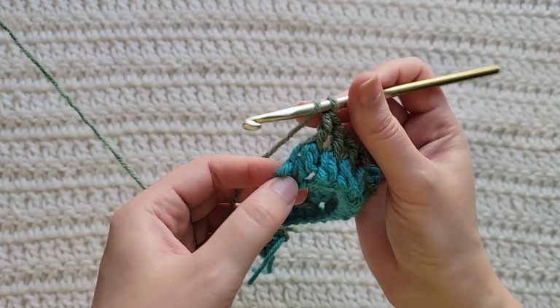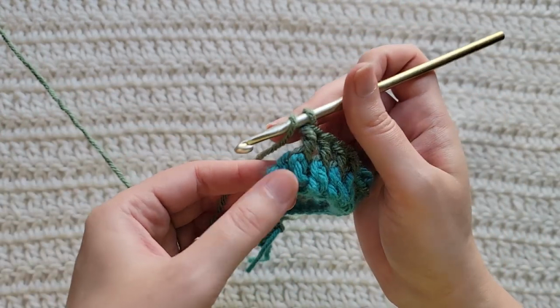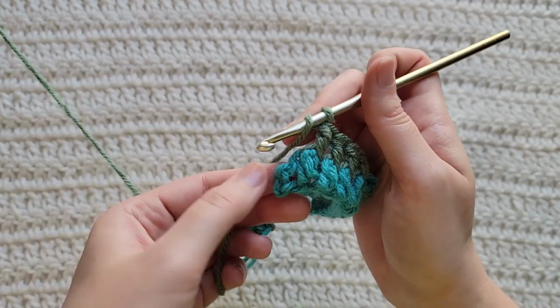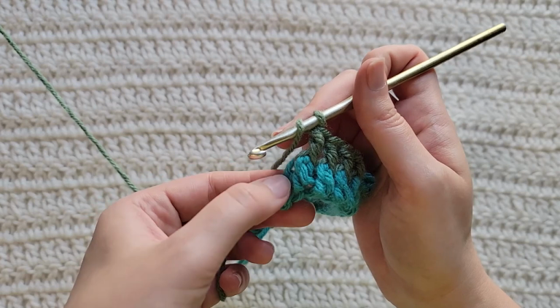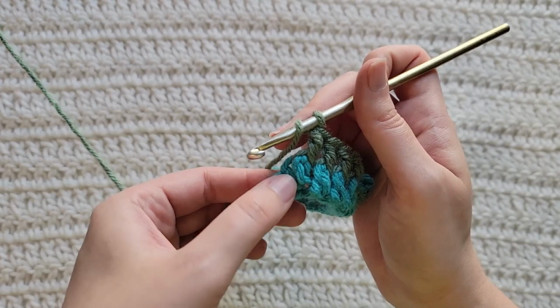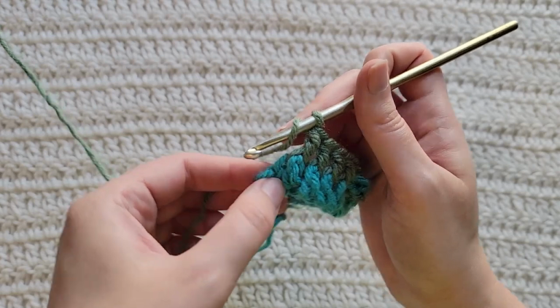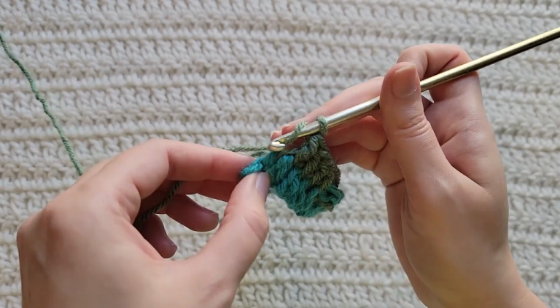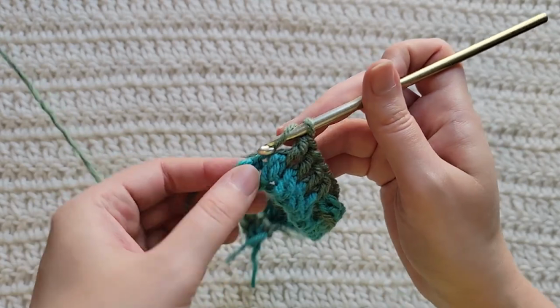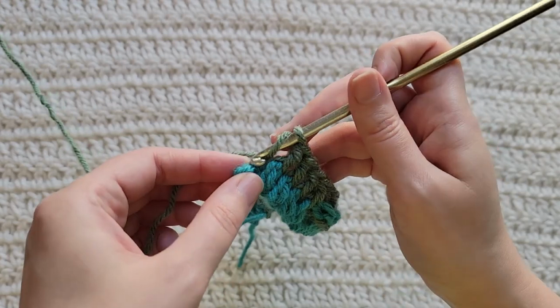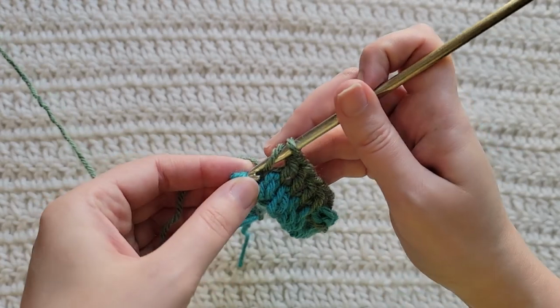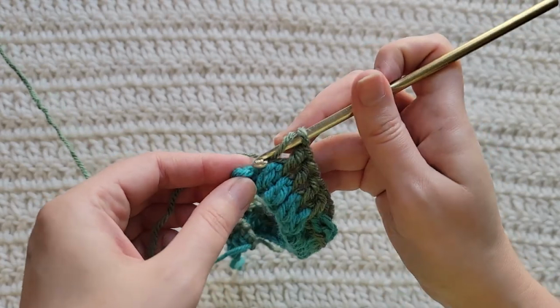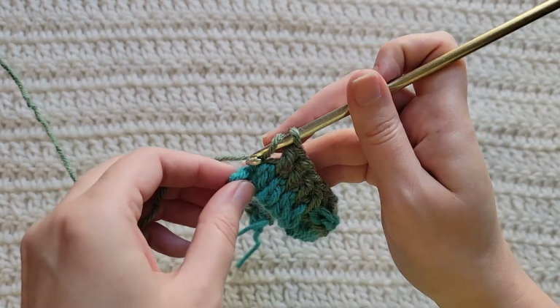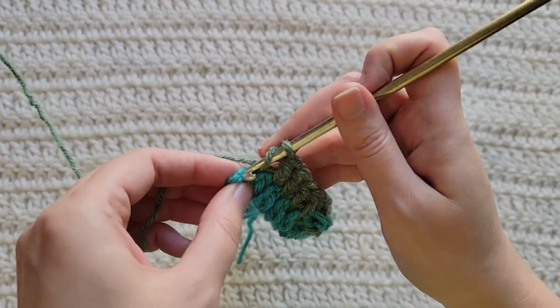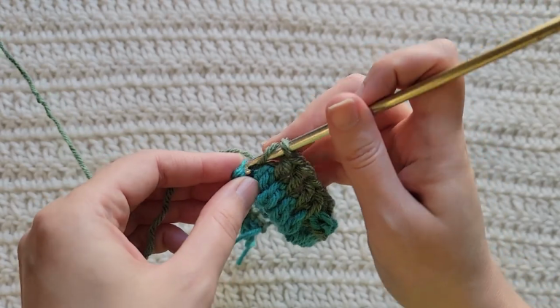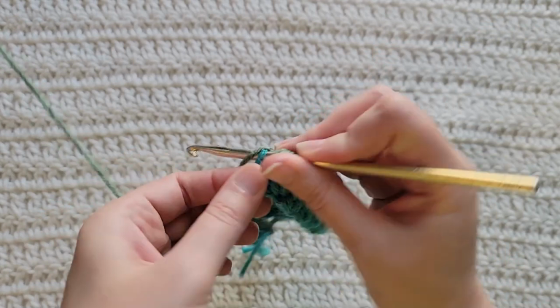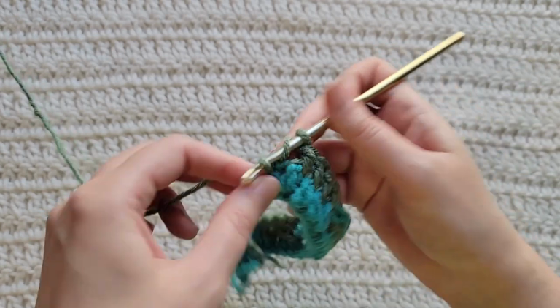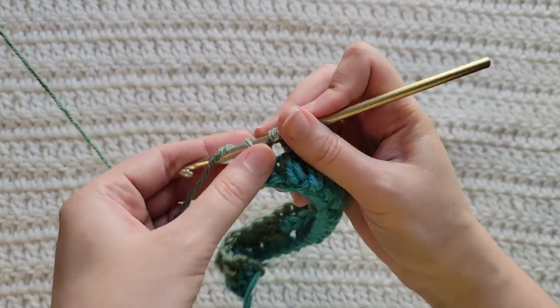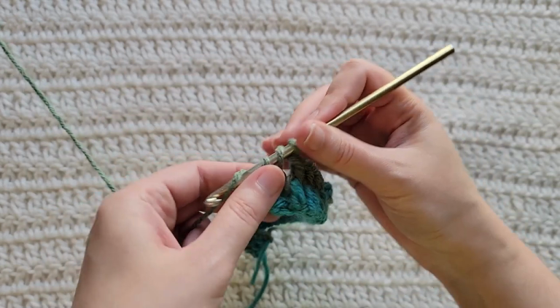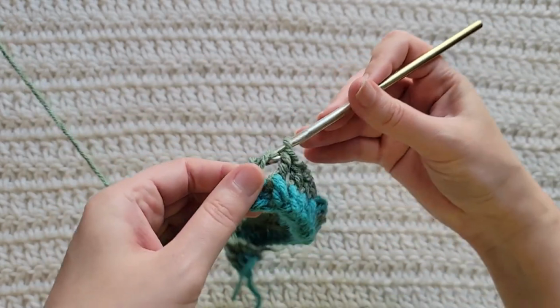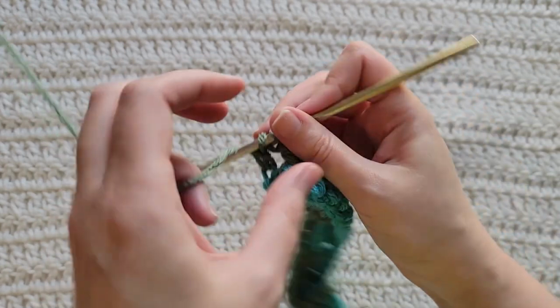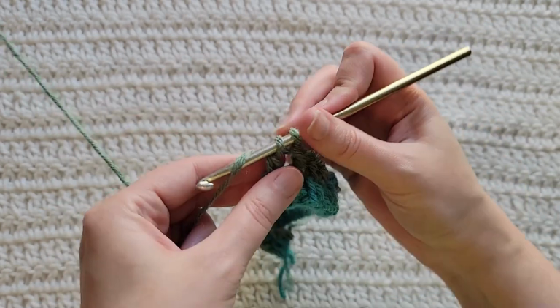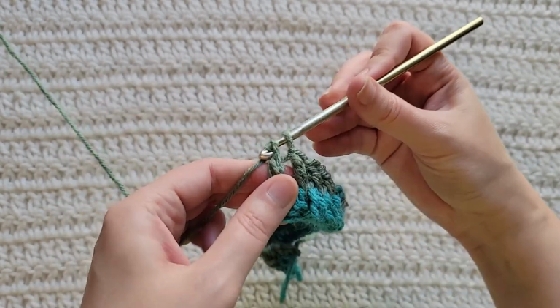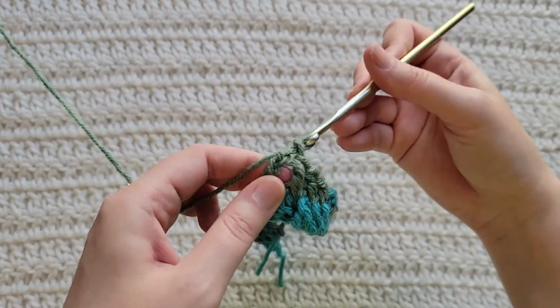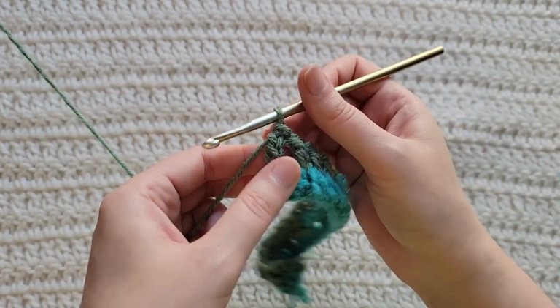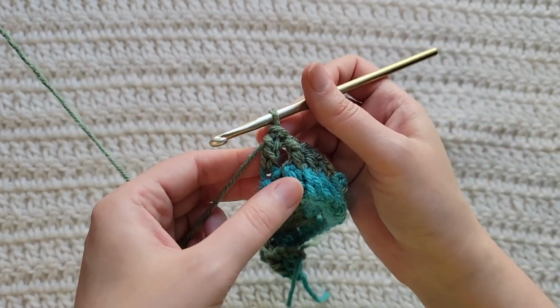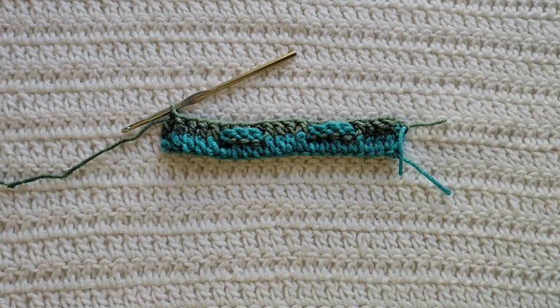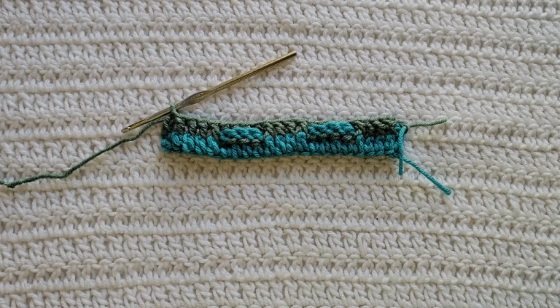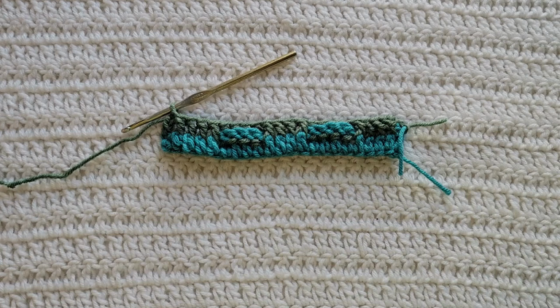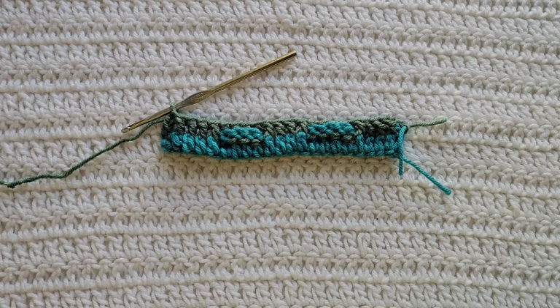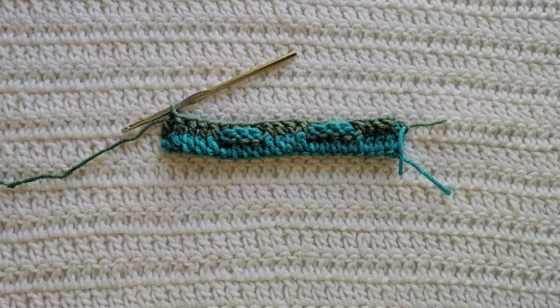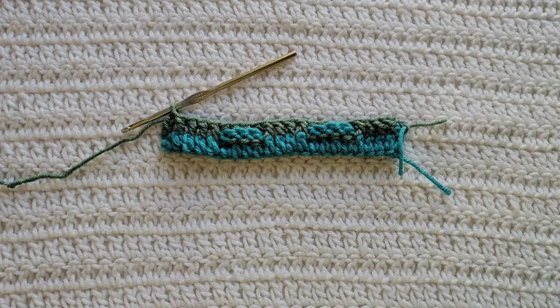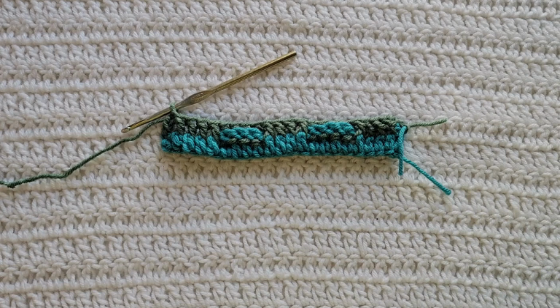At the end of your row, you're going to have some chains left. You're going to make a regular double crochet into the tops of those chains to complete your row. And that's how row two is looking.